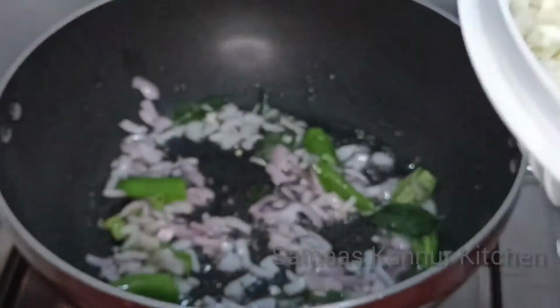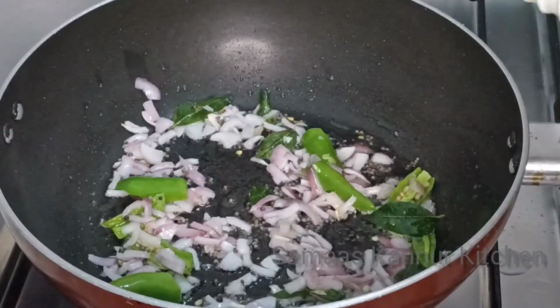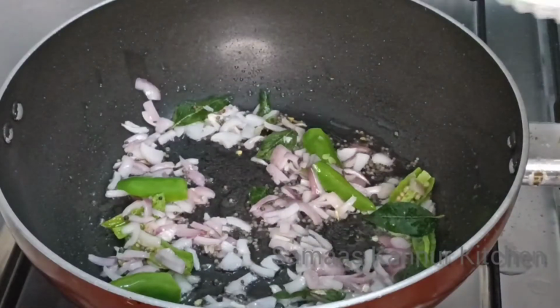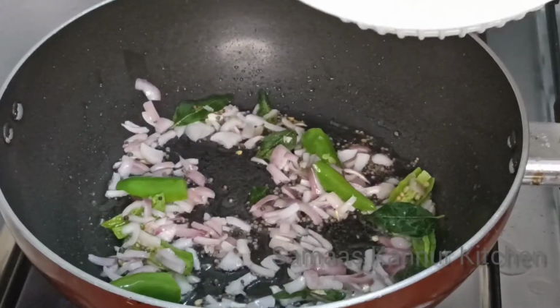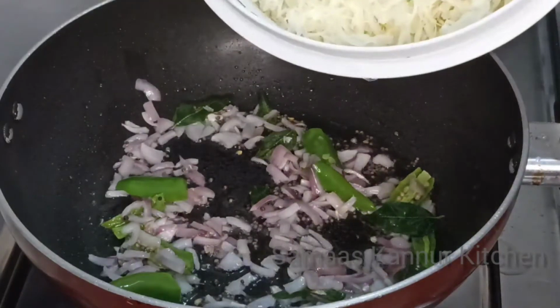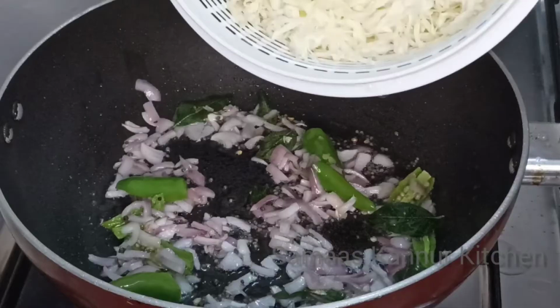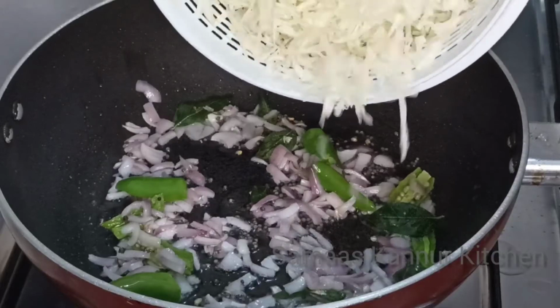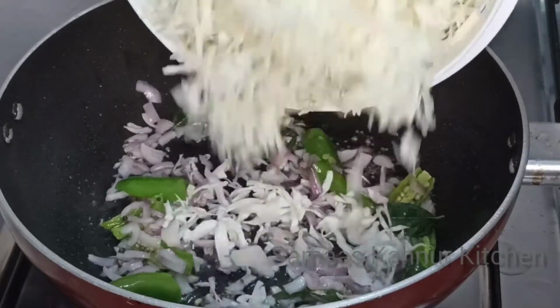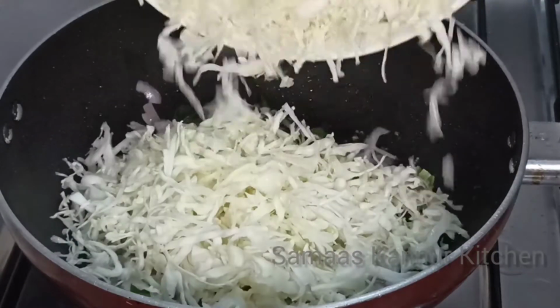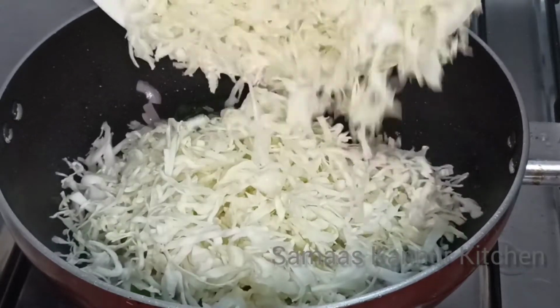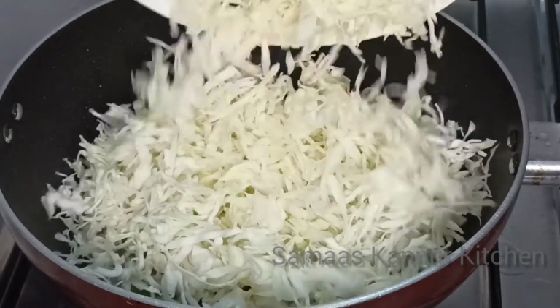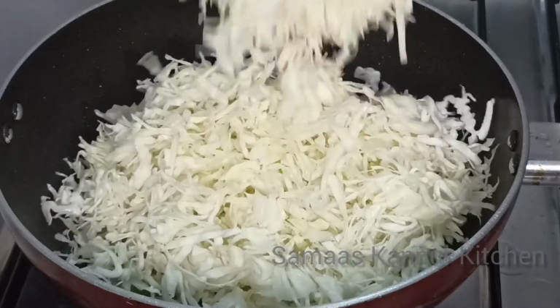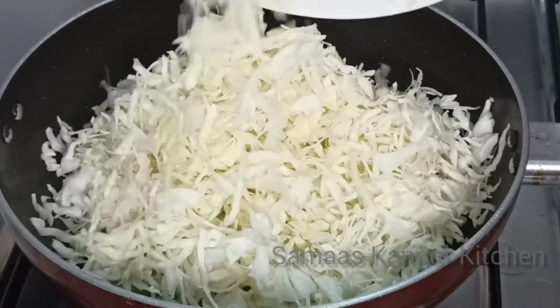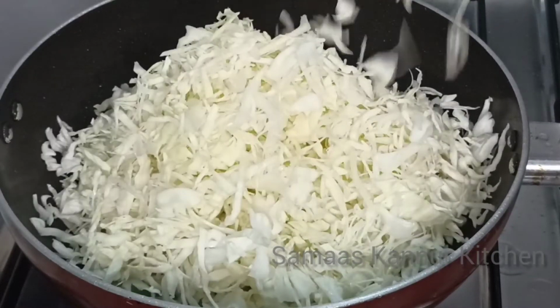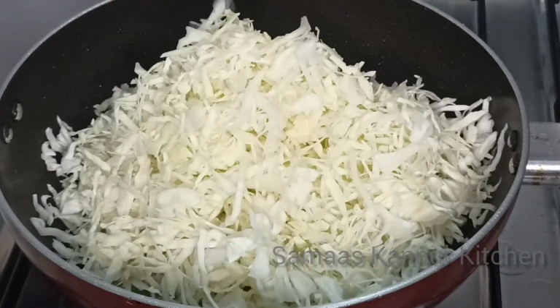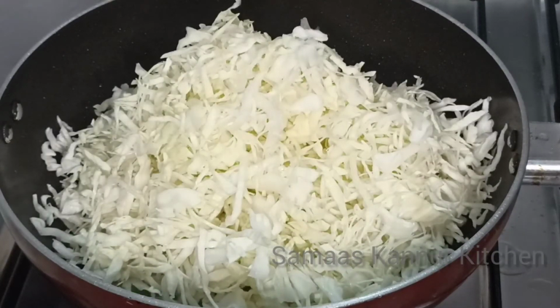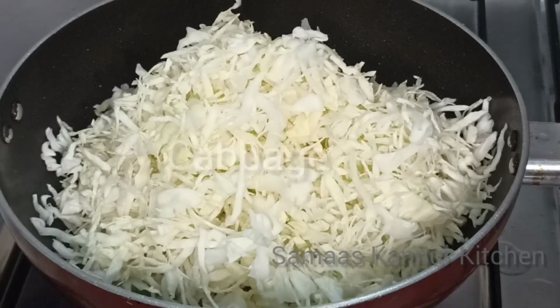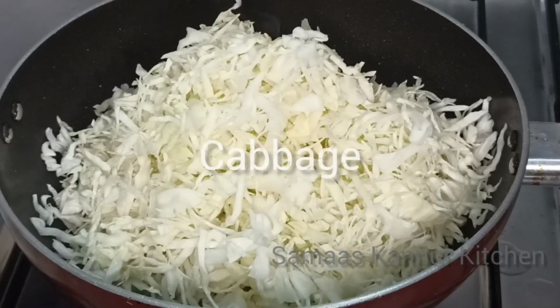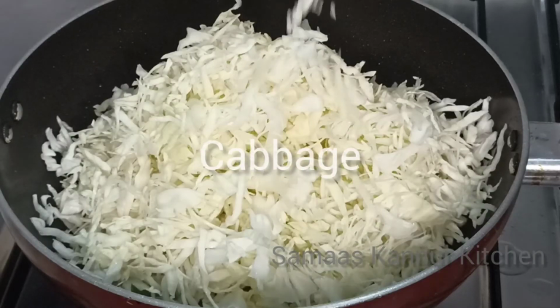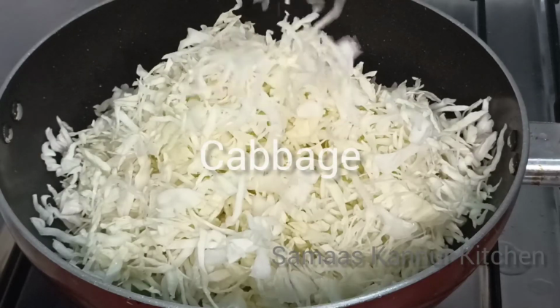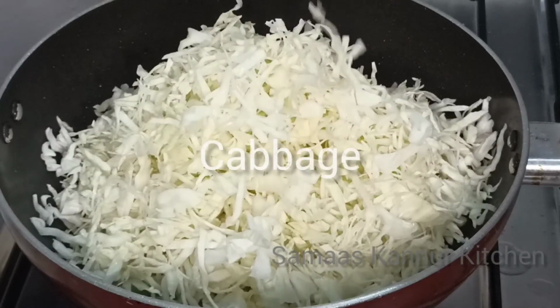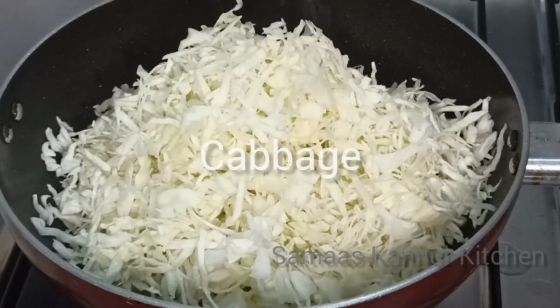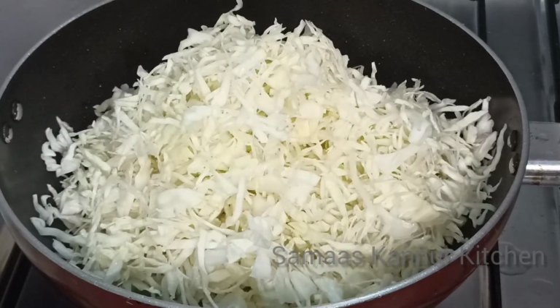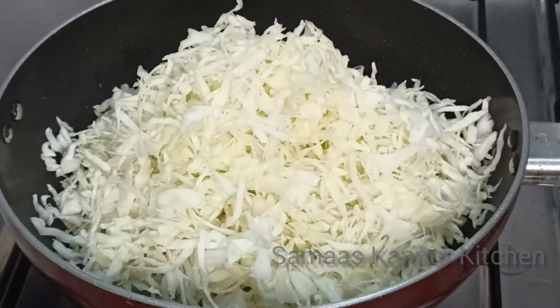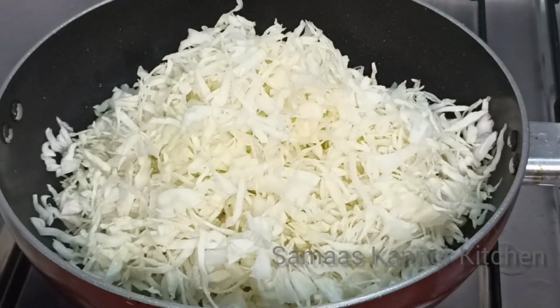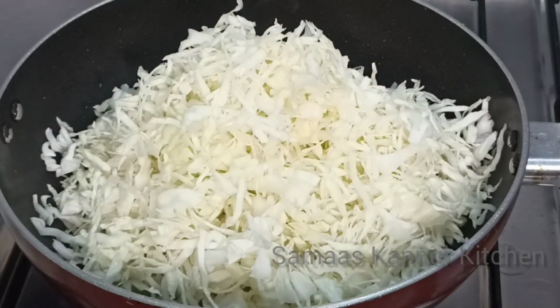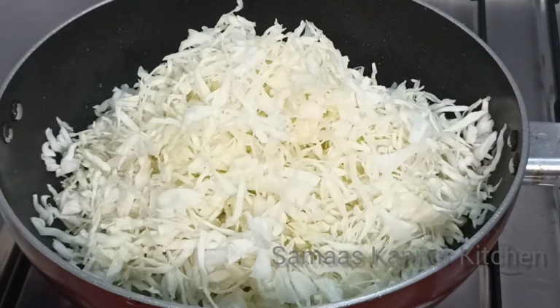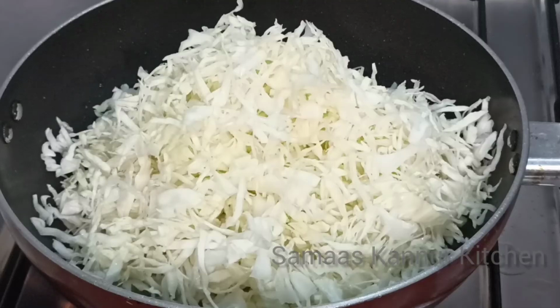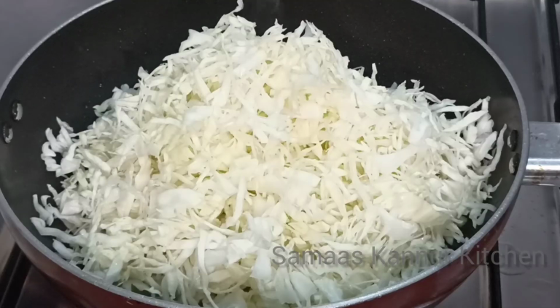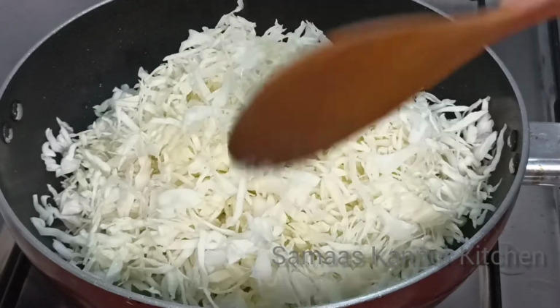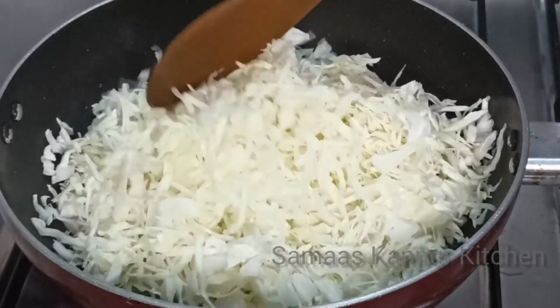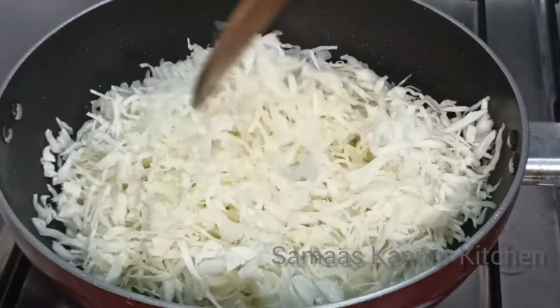This is a bread broth. I will cut it. I made a cut with the knife and cut it off. Finally, we'll cut it off when we cut it.